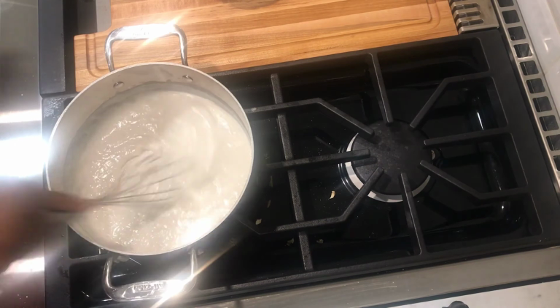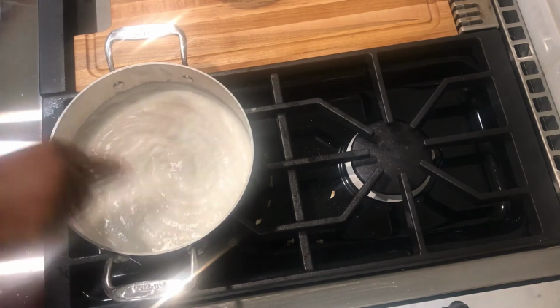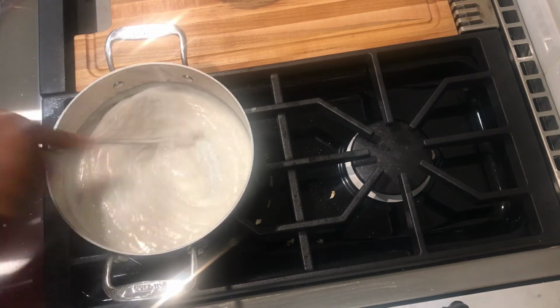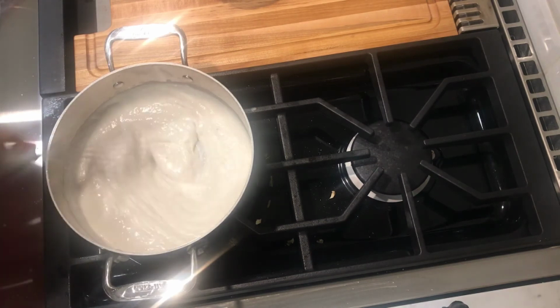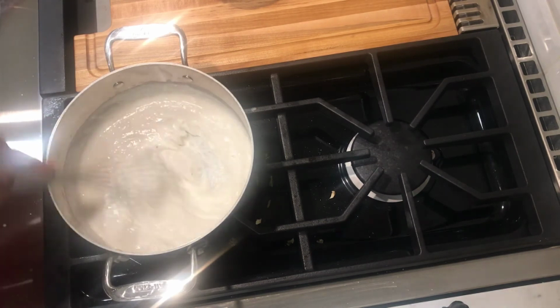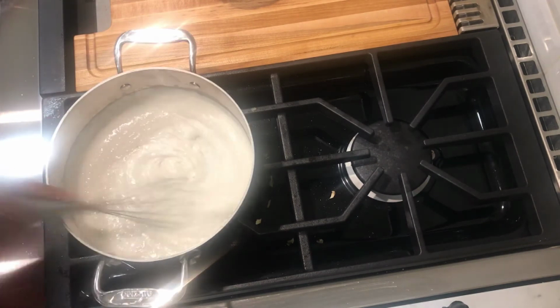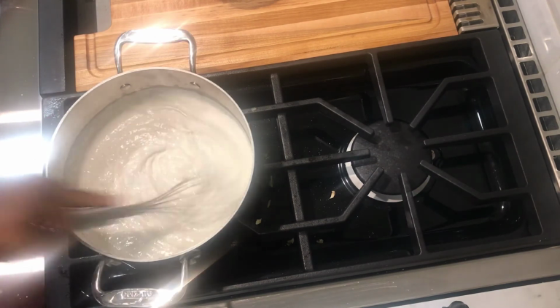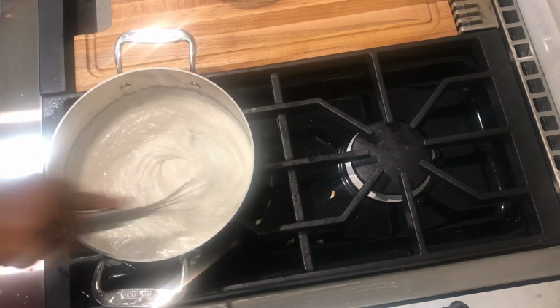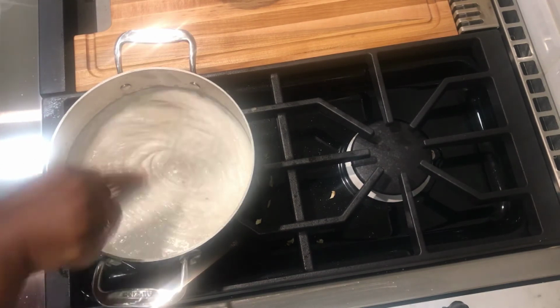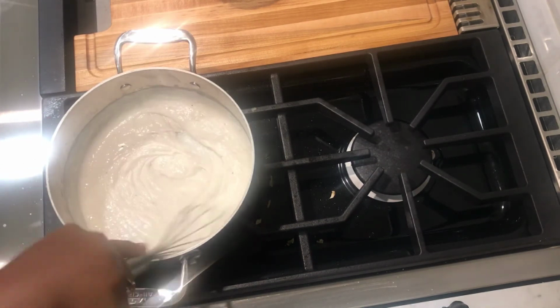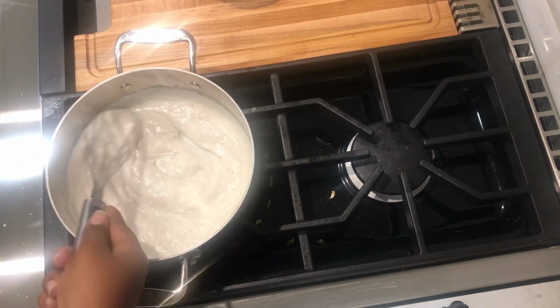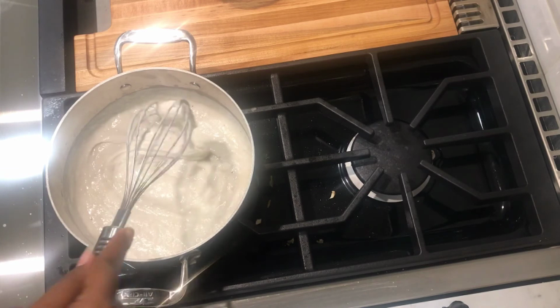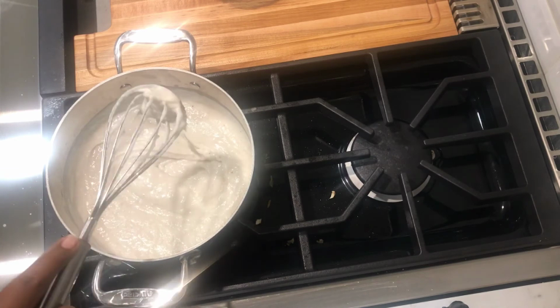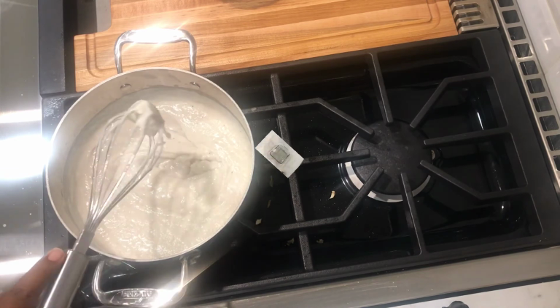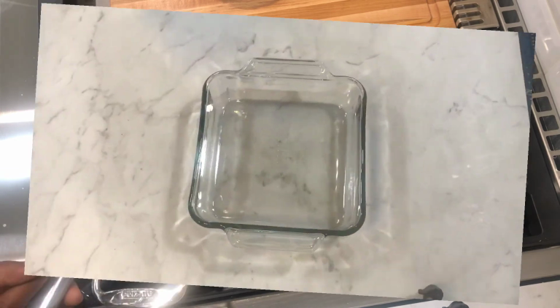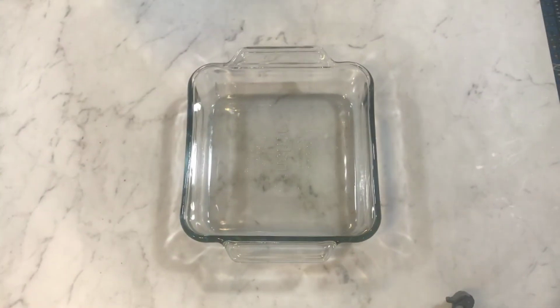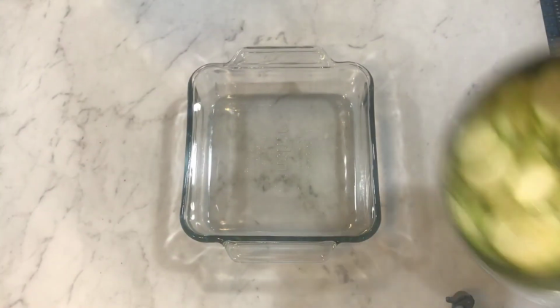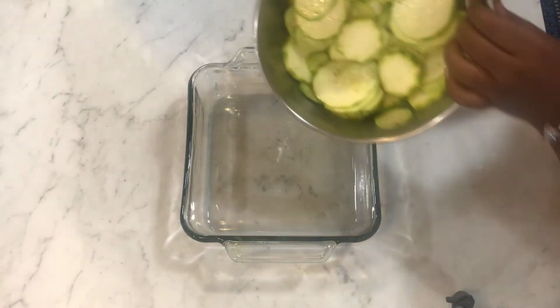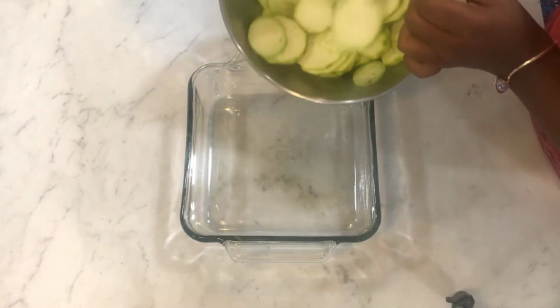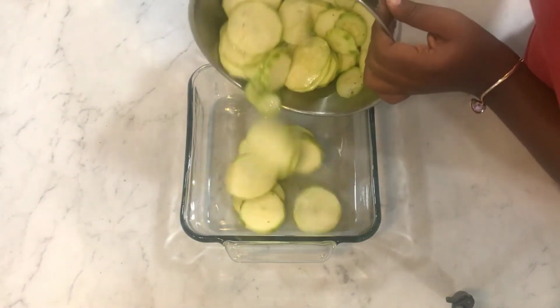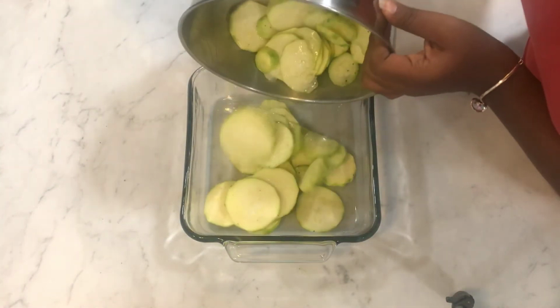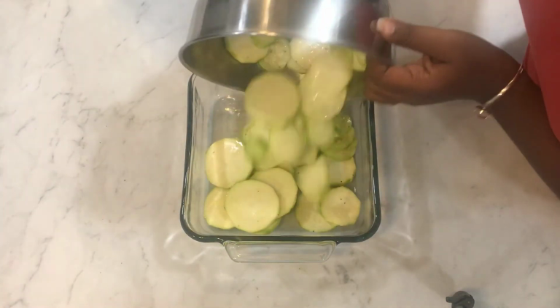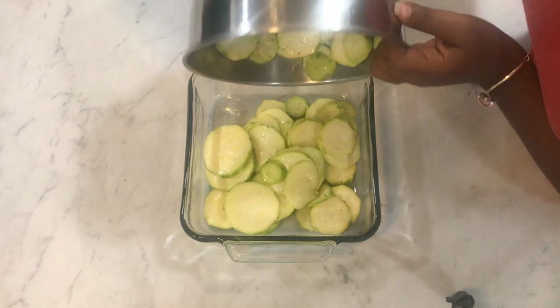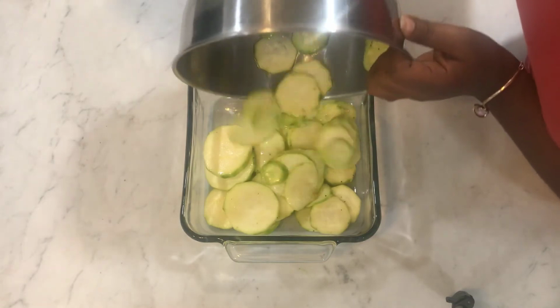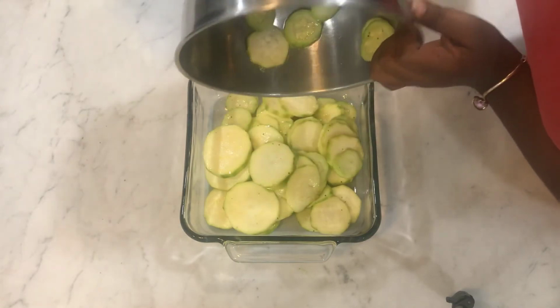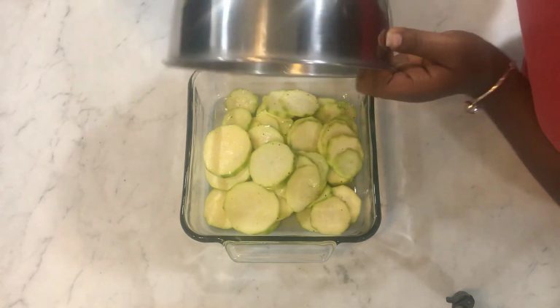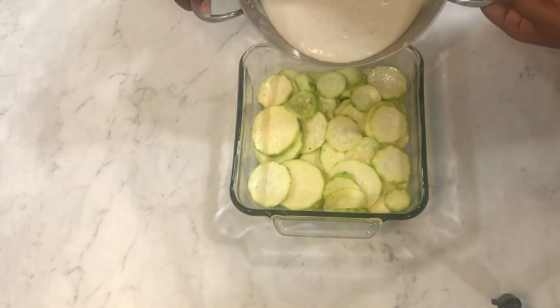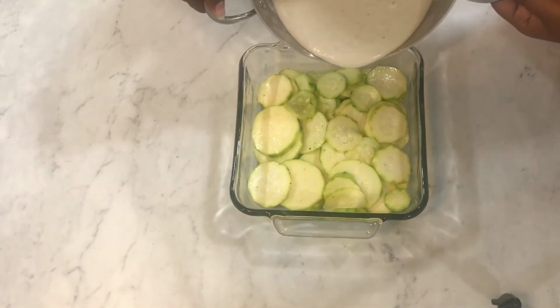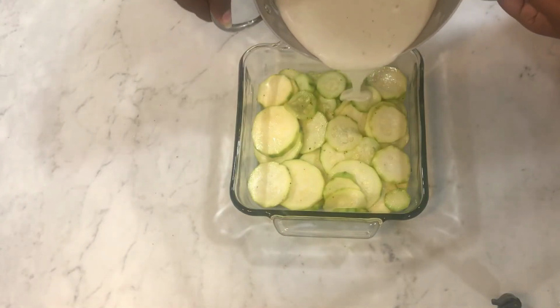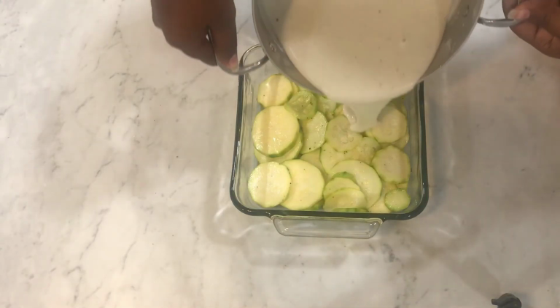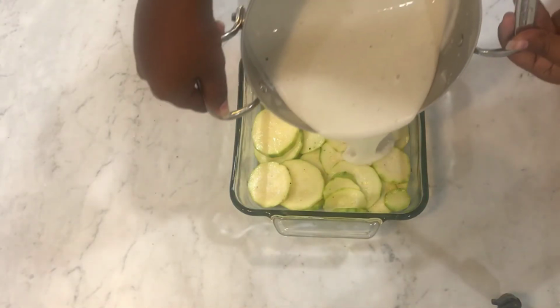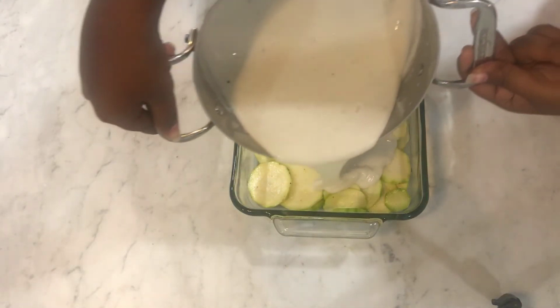Once your béchamel becomes creamy, you can turn off the heat. Then pour your chopped zucchini inside the oven pan and add your béchamel on top.